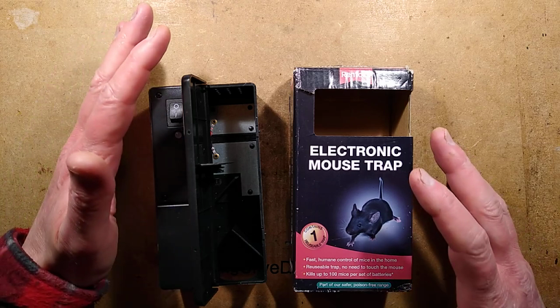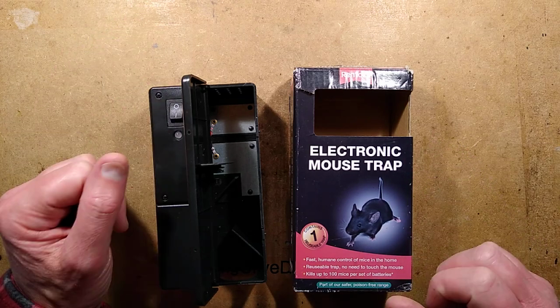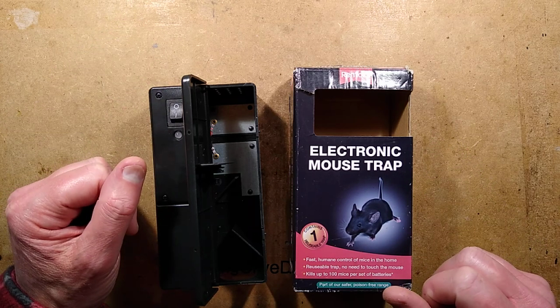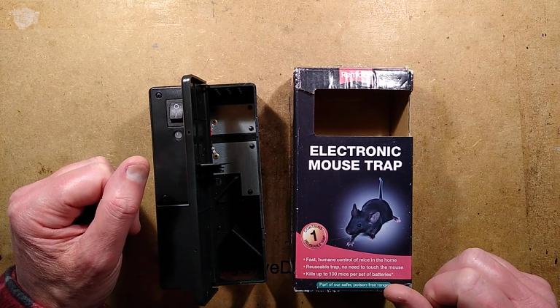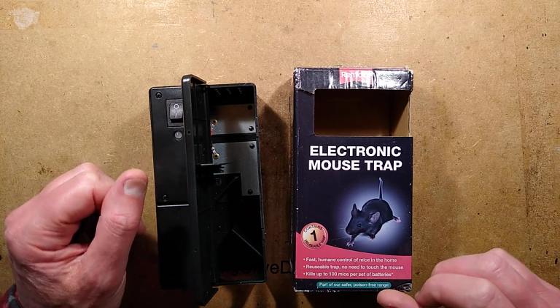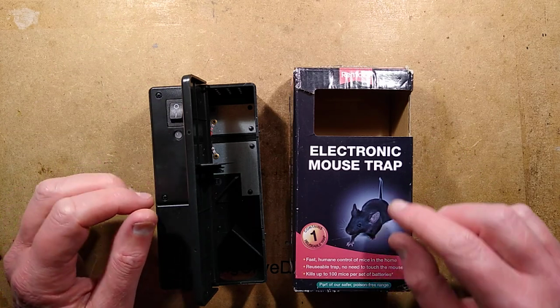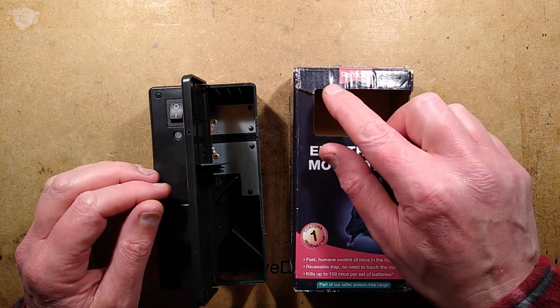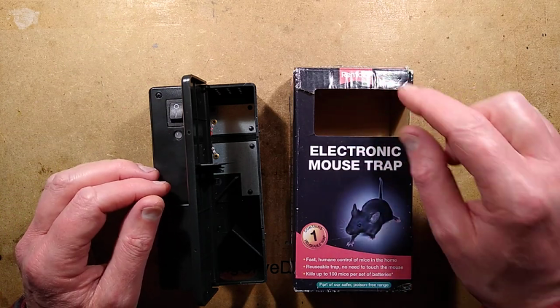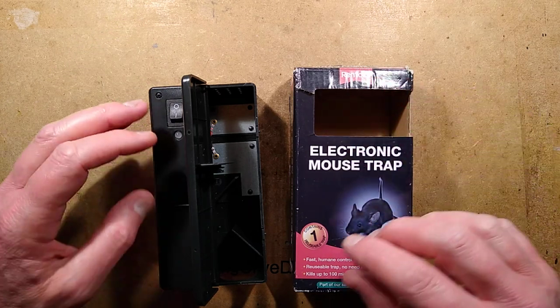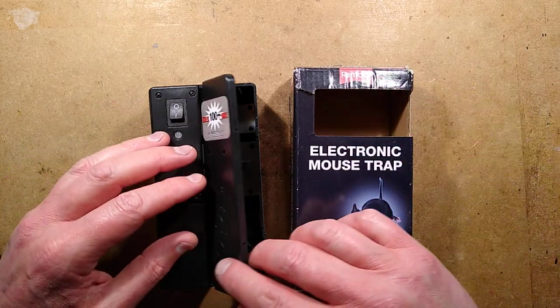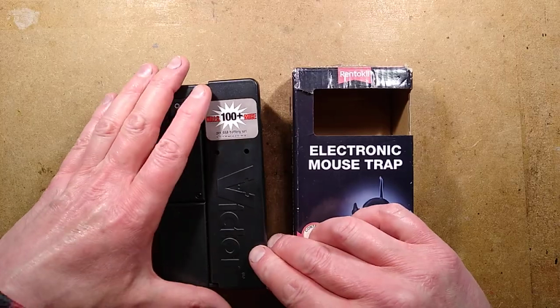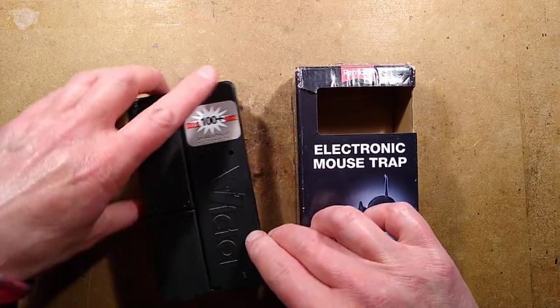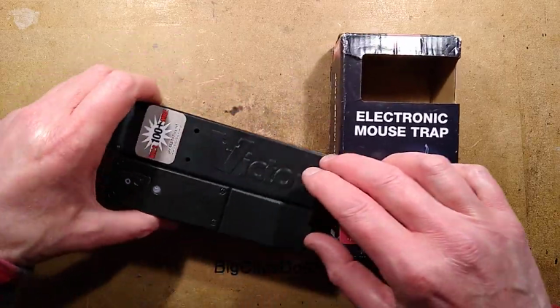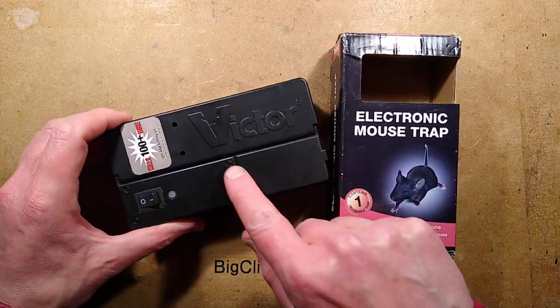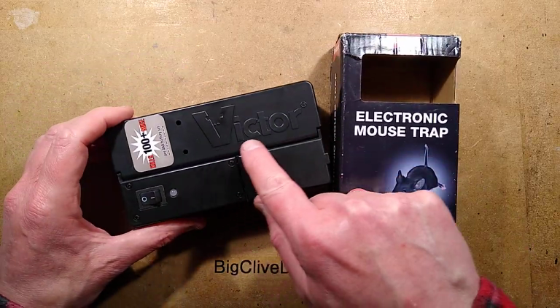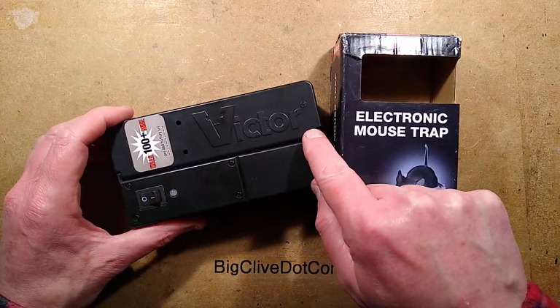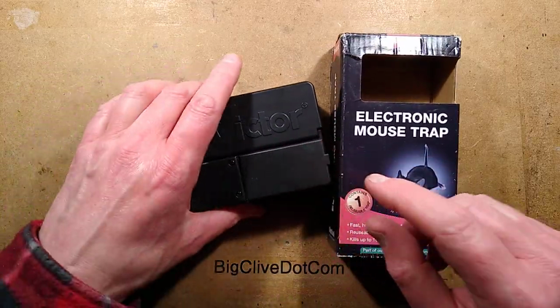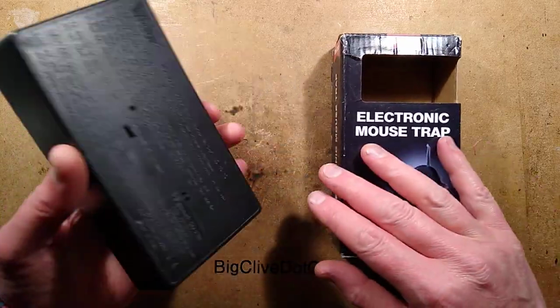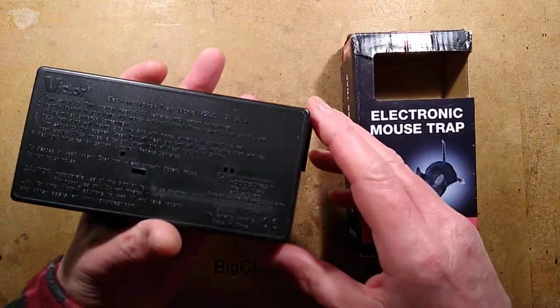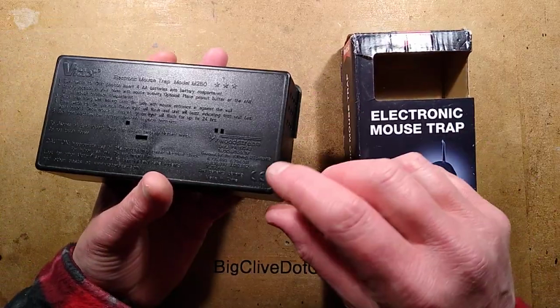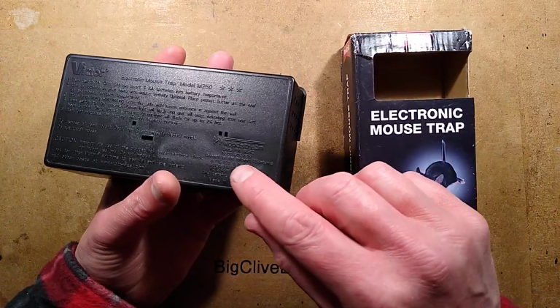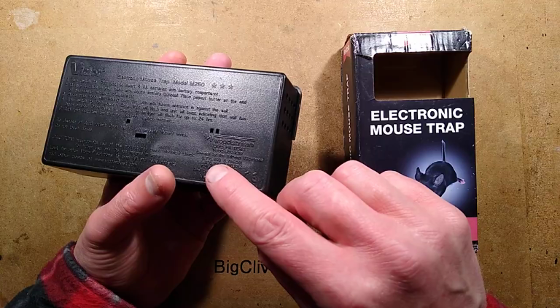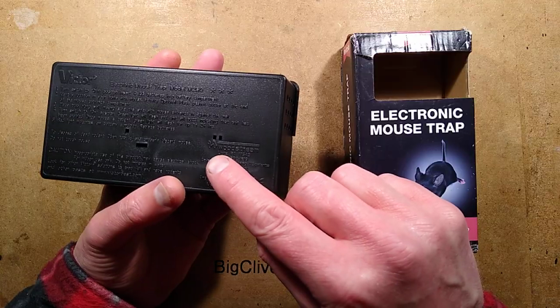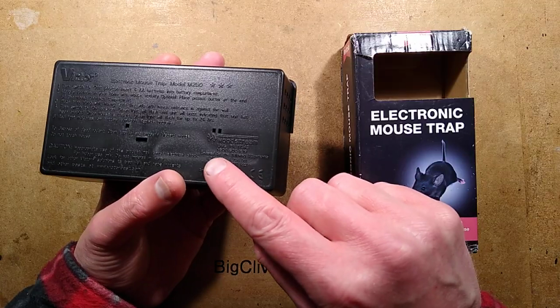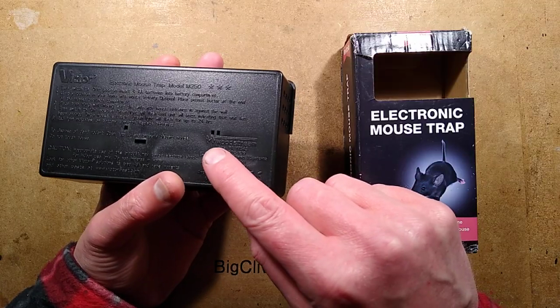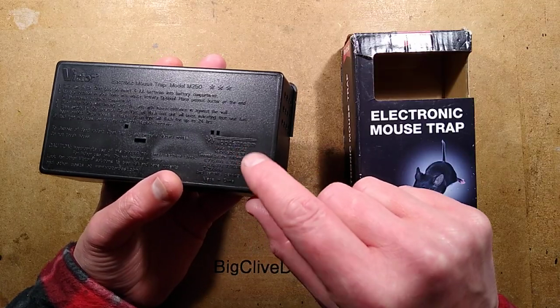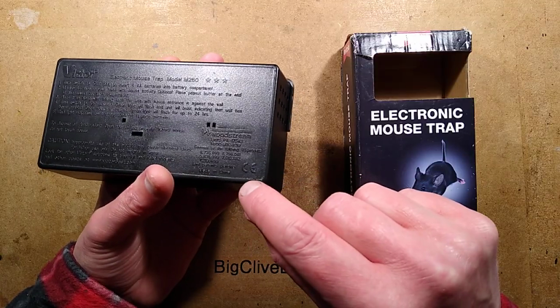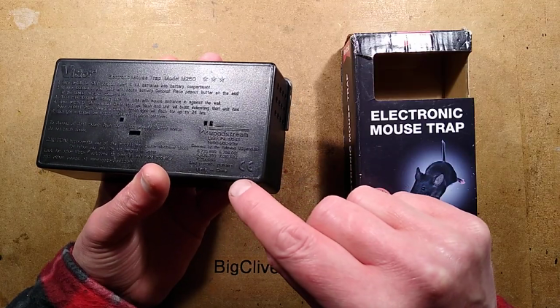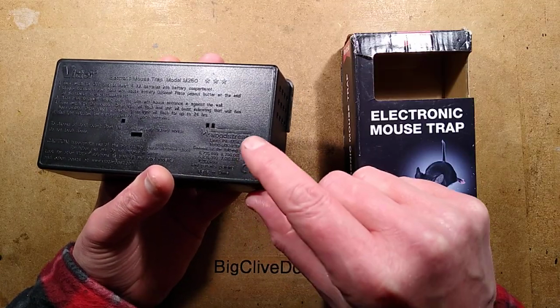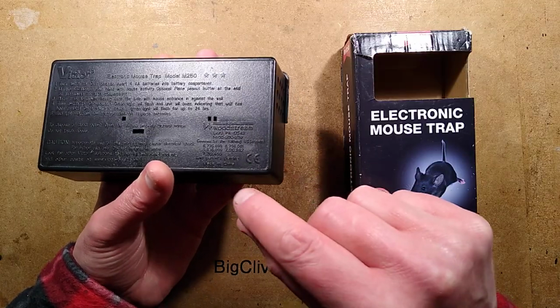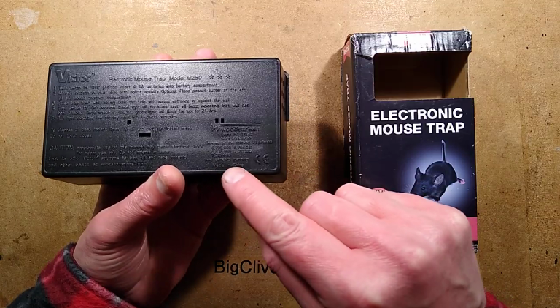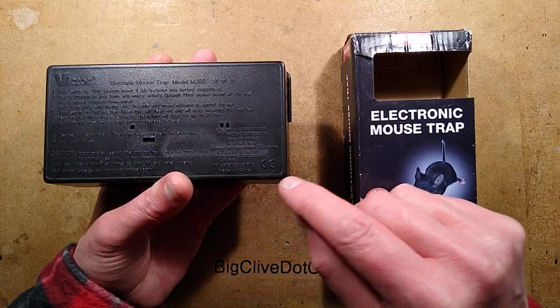An electric mousetrap. This one is branded Rent-A-Kill but in reality it's made by Victor, and apparently it's branded Woodstream — an American company but made in China.